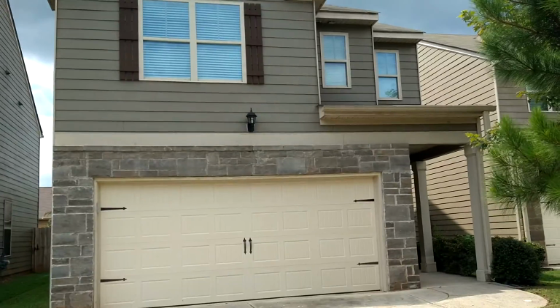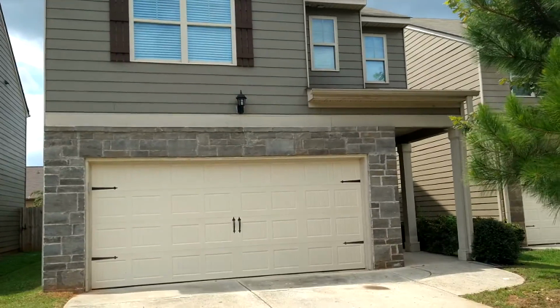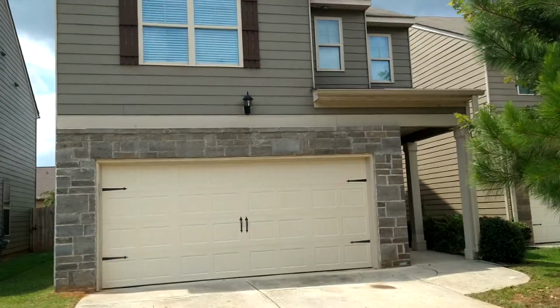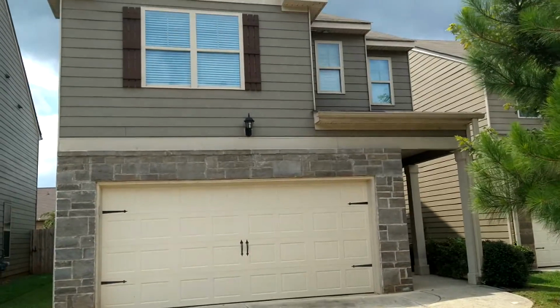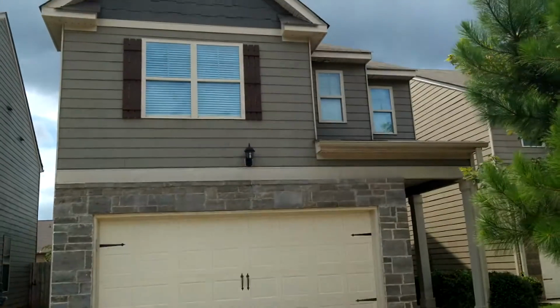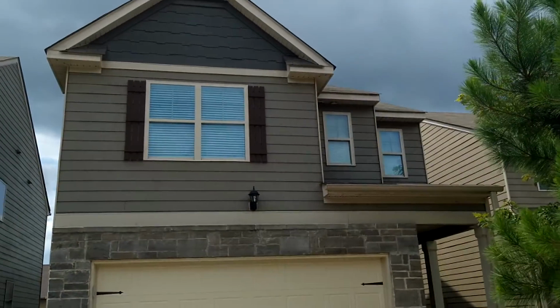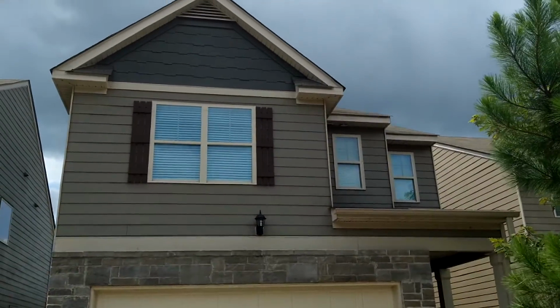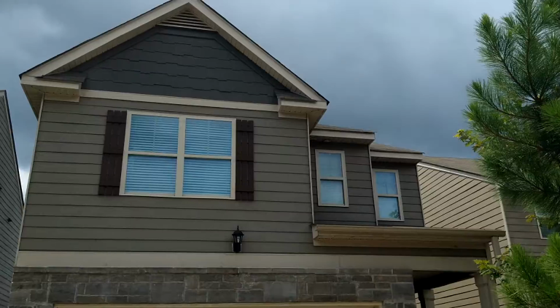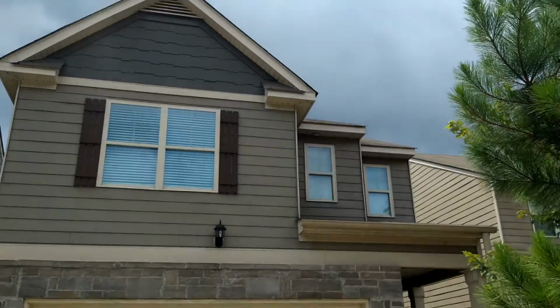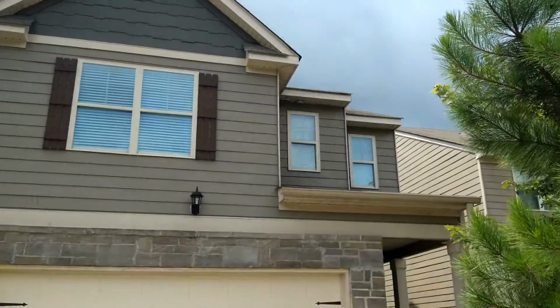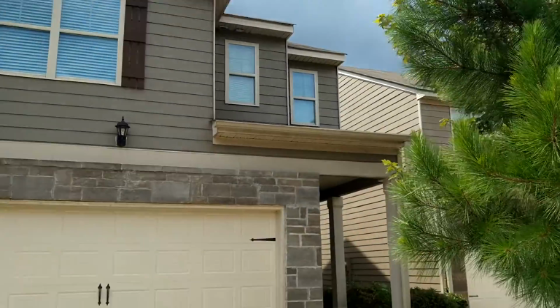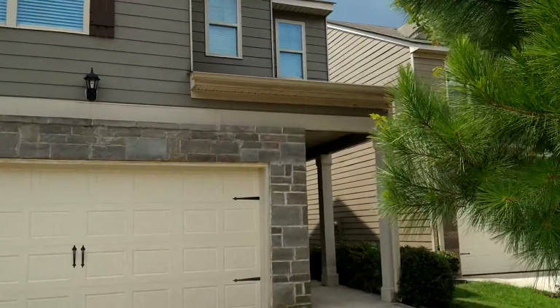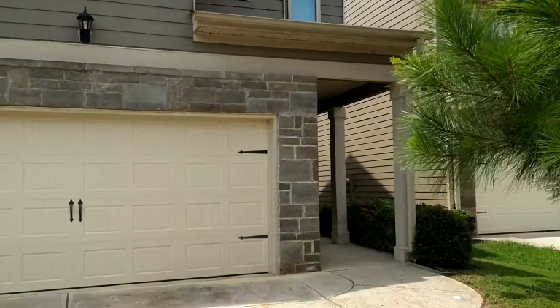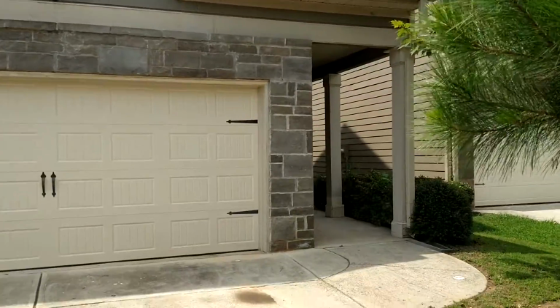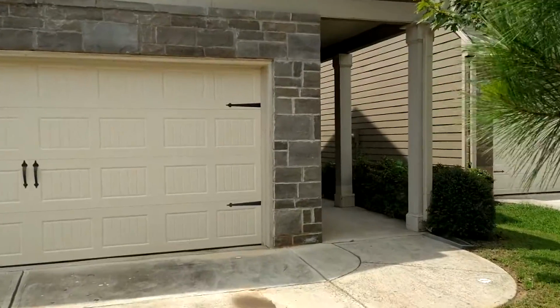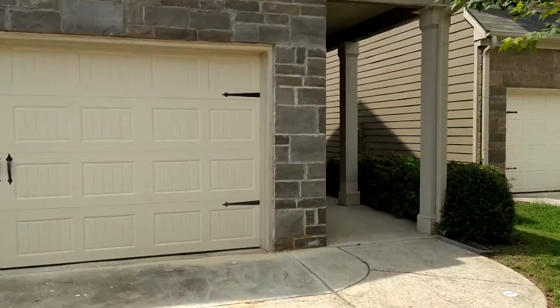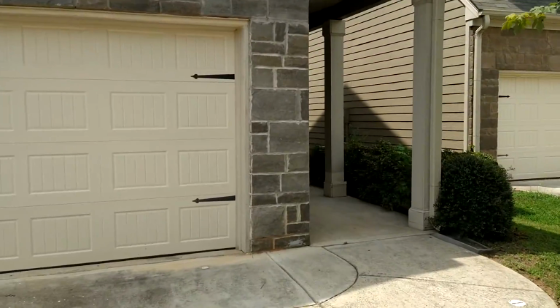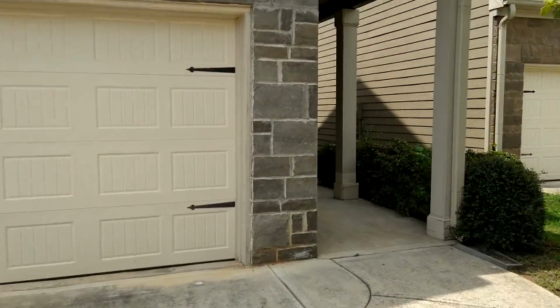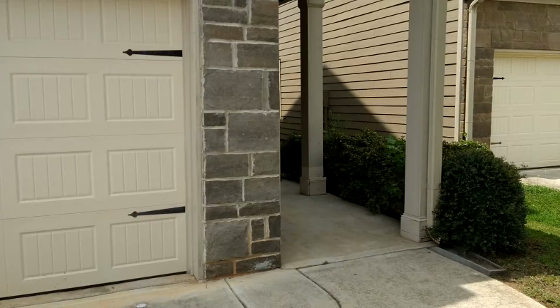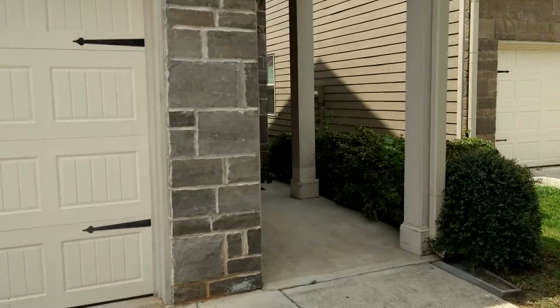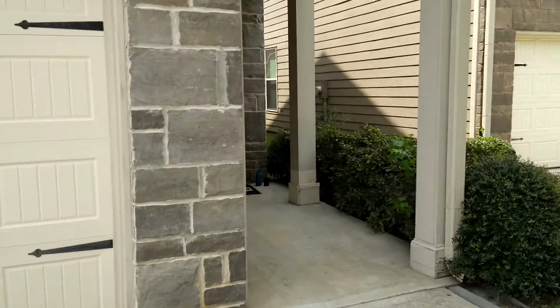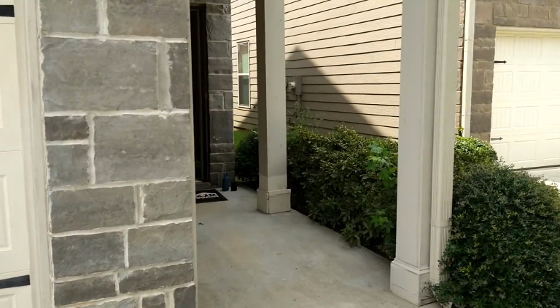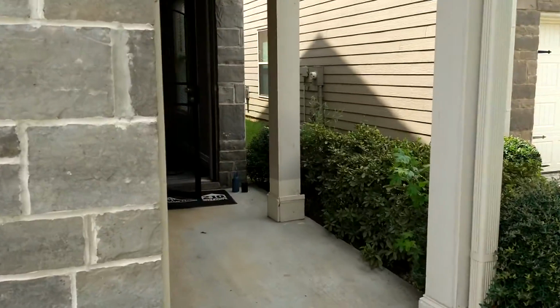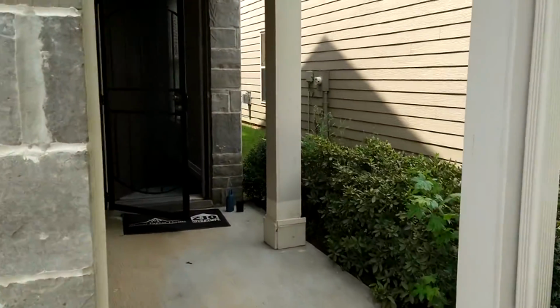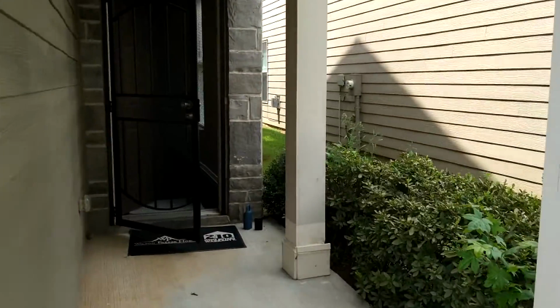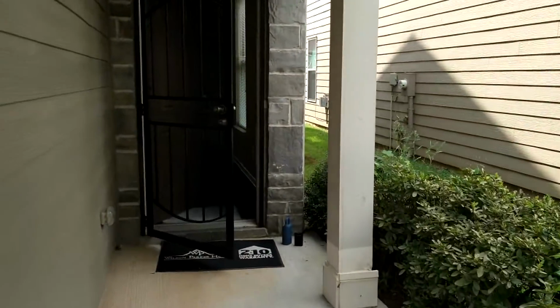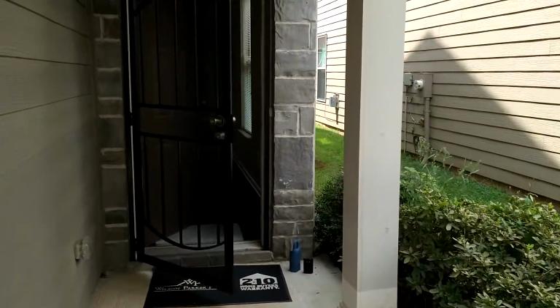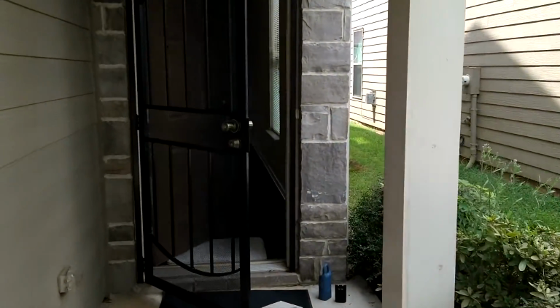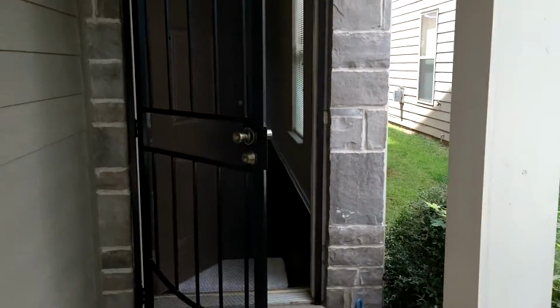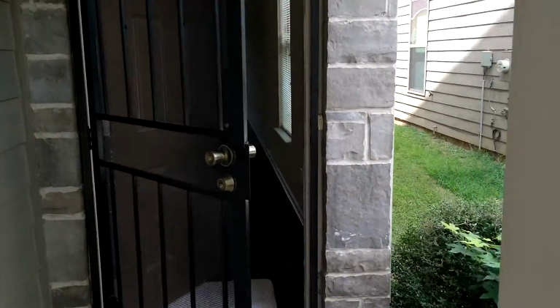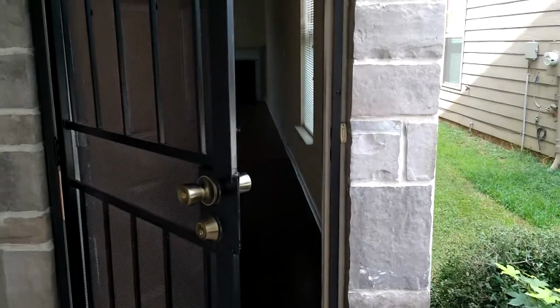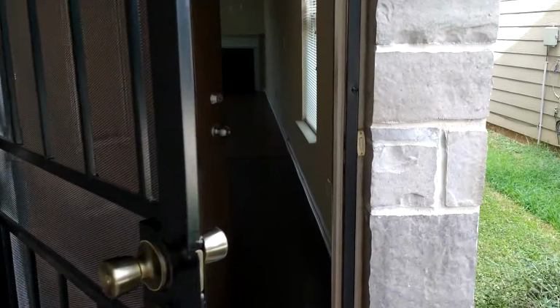Hello, what's going on? It's your boy Tarek Booker, but you can call me Booker T the realtor. Today I am going to show you this home. Without further ado, let's get started.